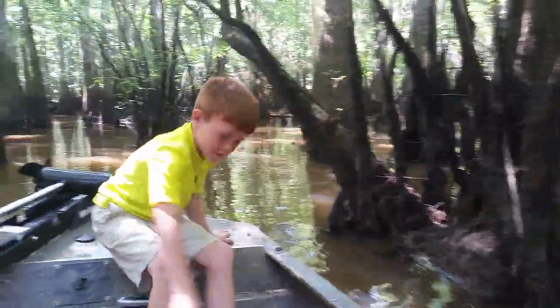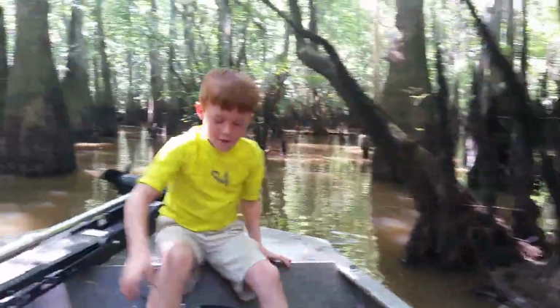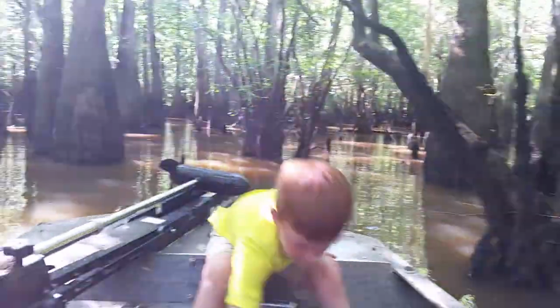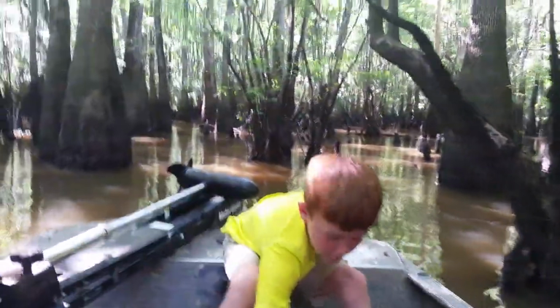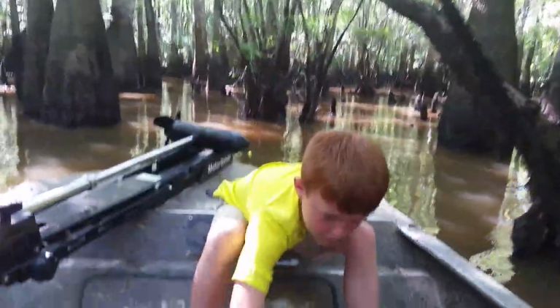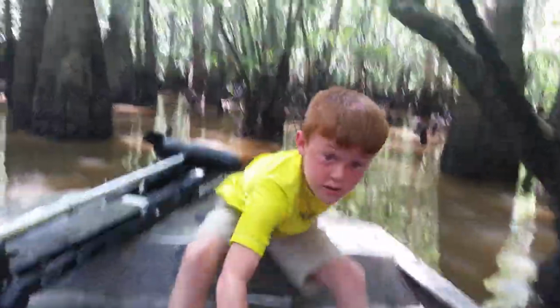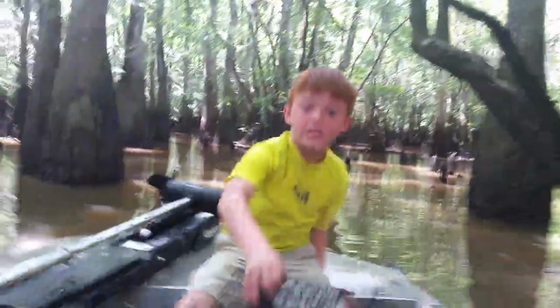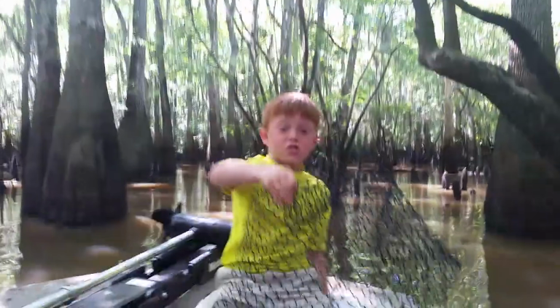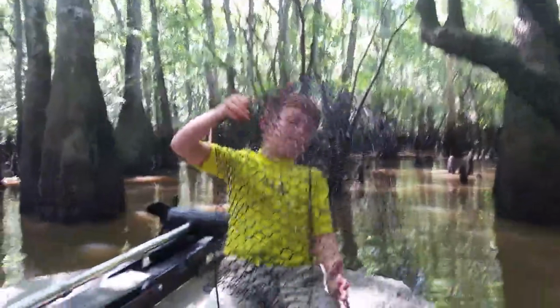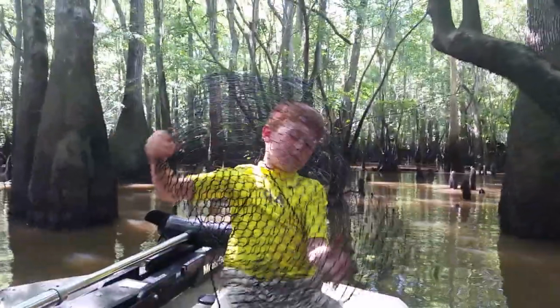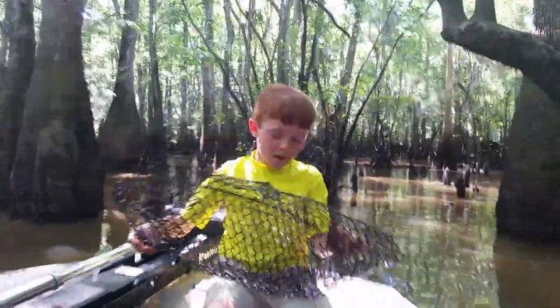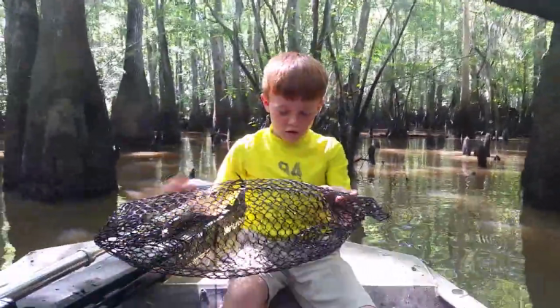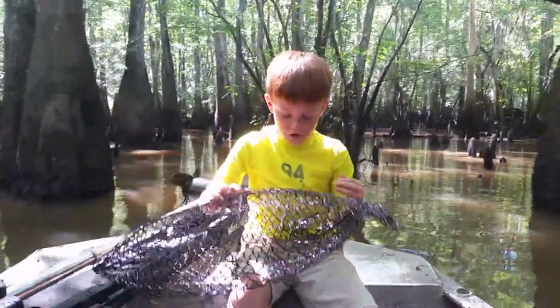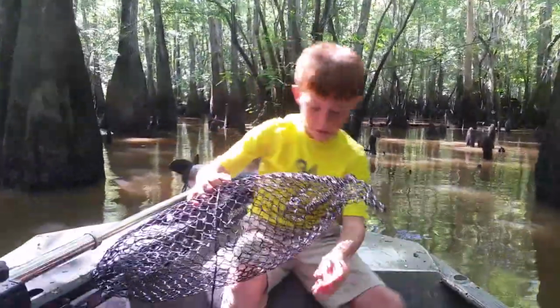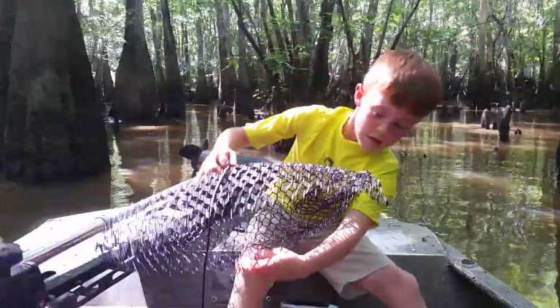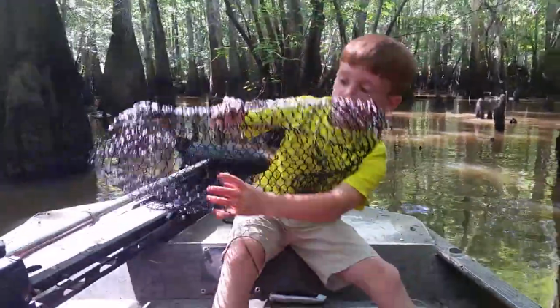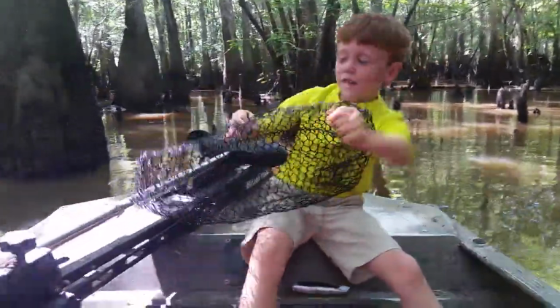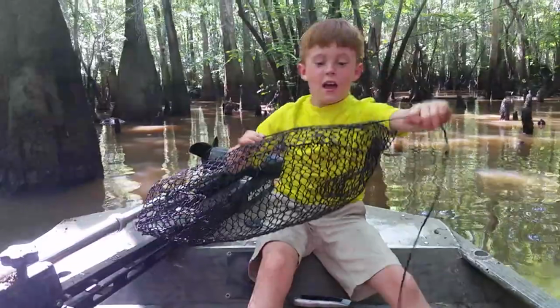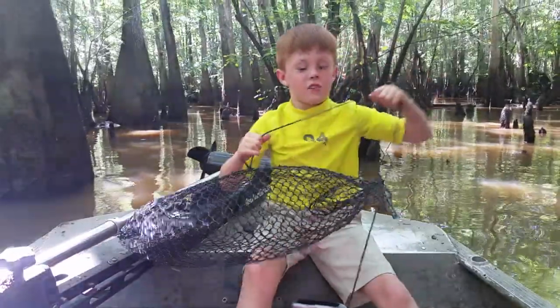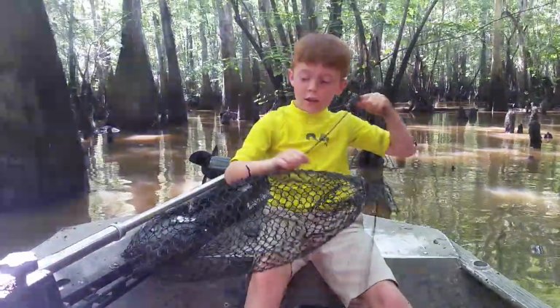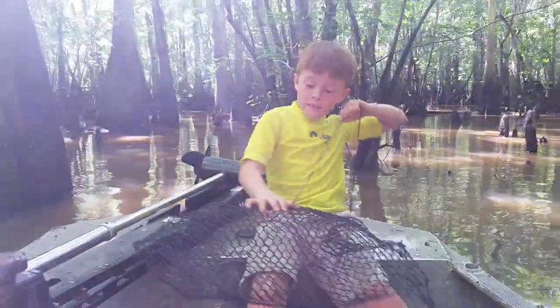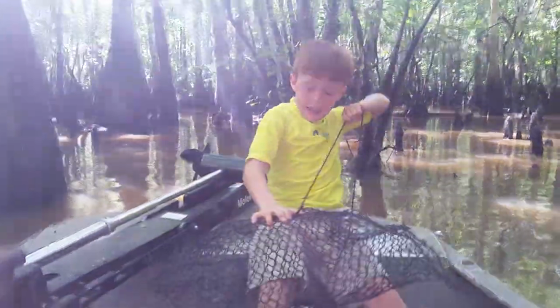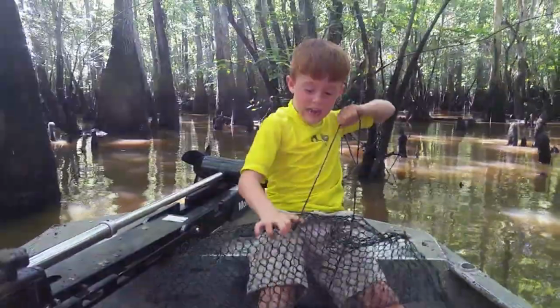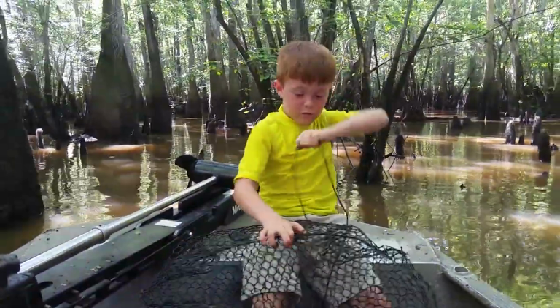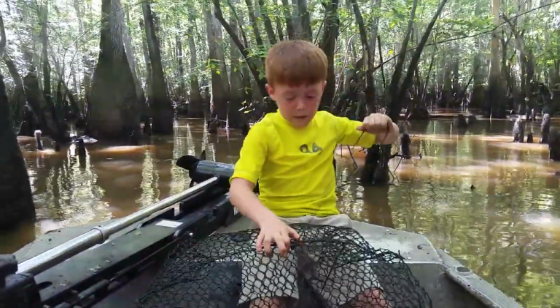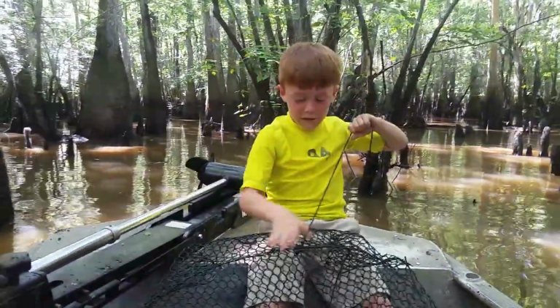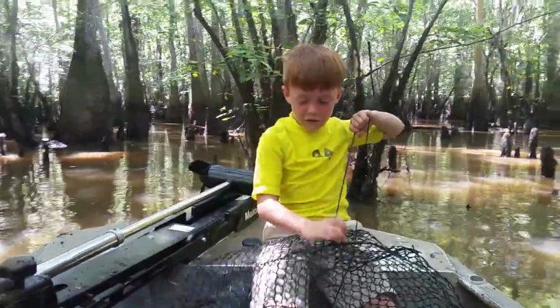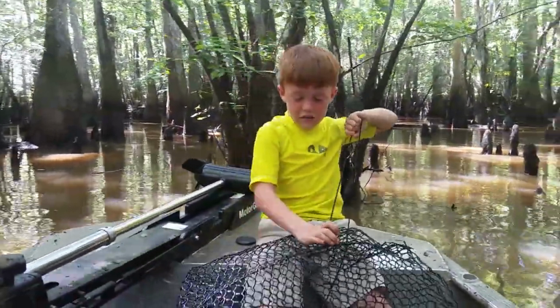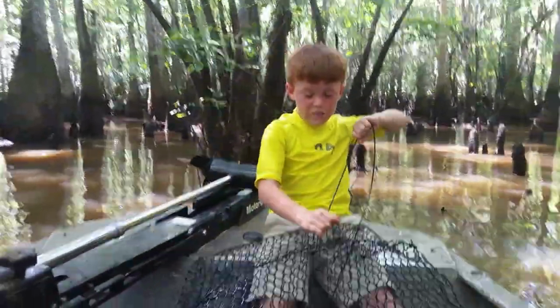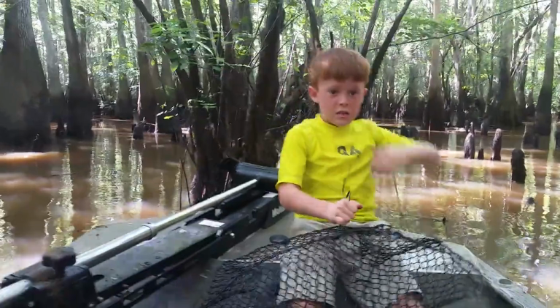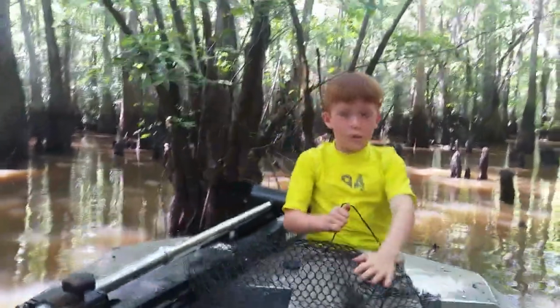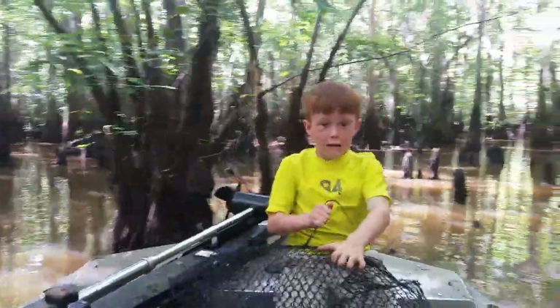That was somebody's catfish line. But this is a crawfish trap. And when the fat line's on there and it's not that tight, then it'll come off. But if it's very tight, then it won't come off.